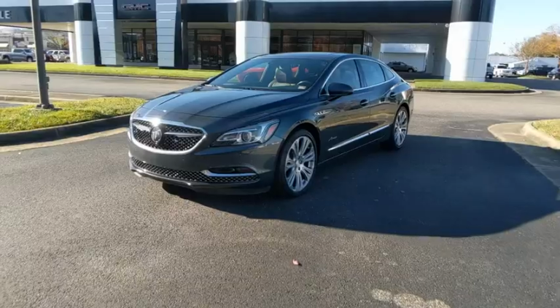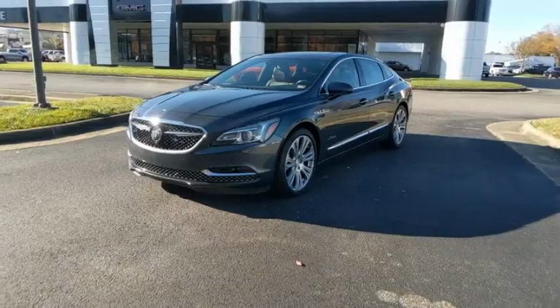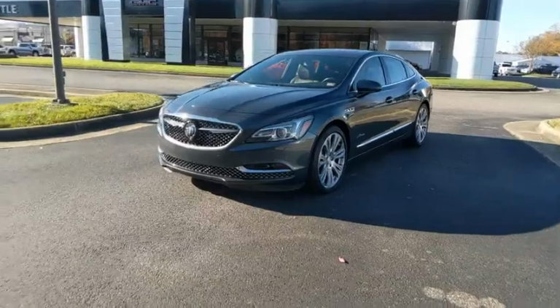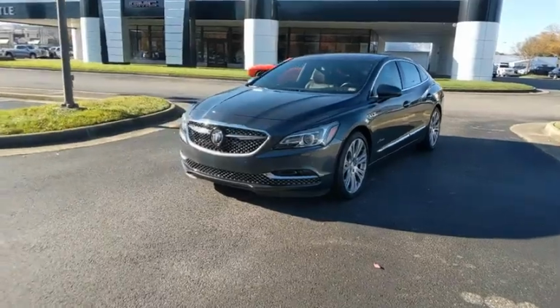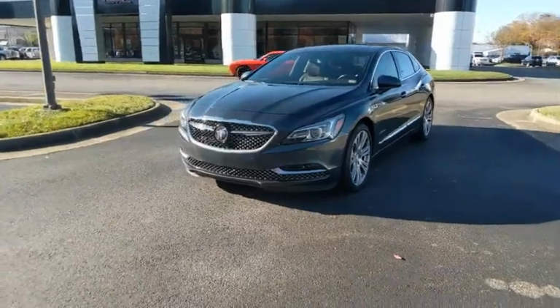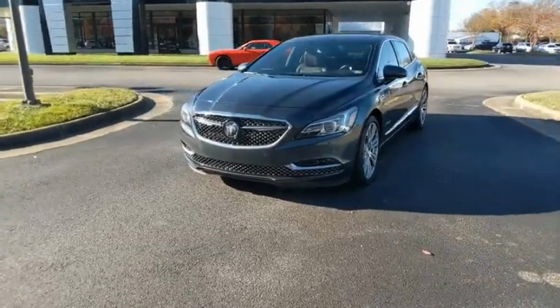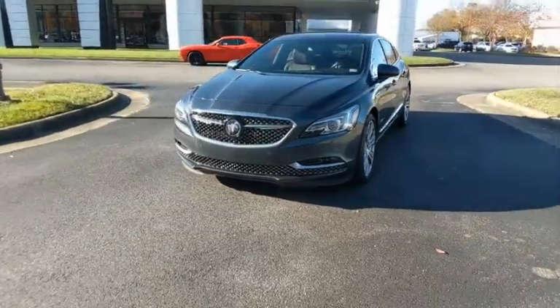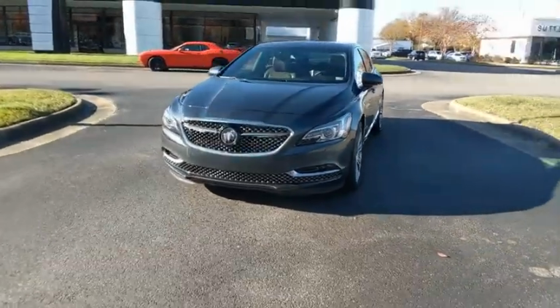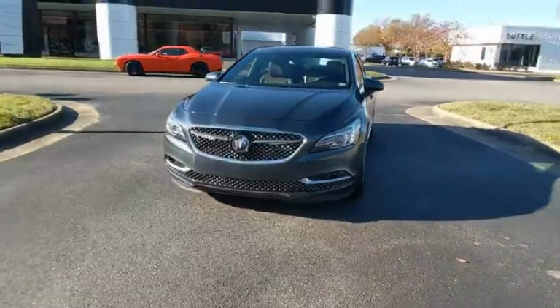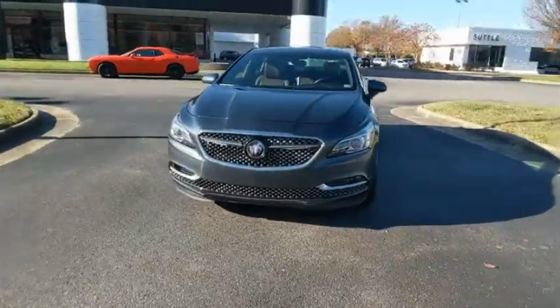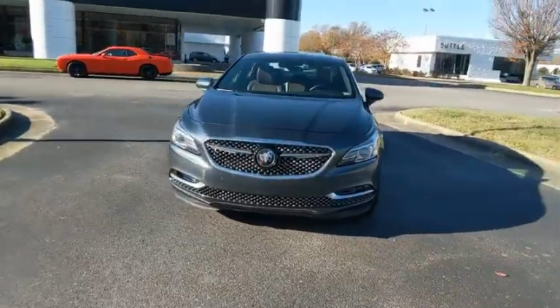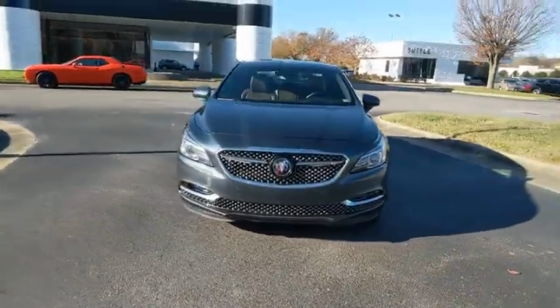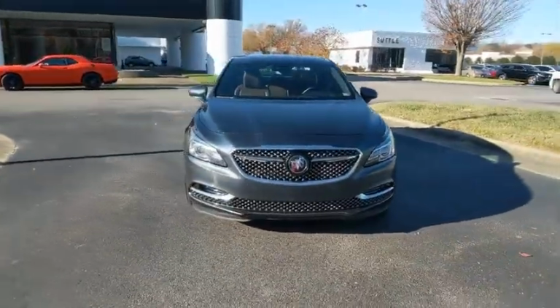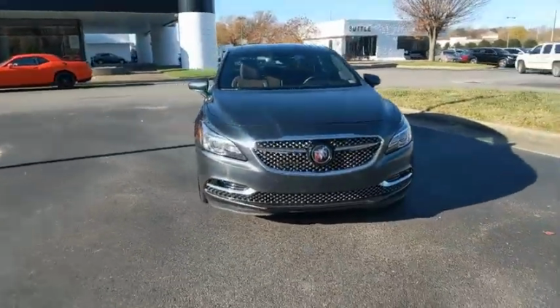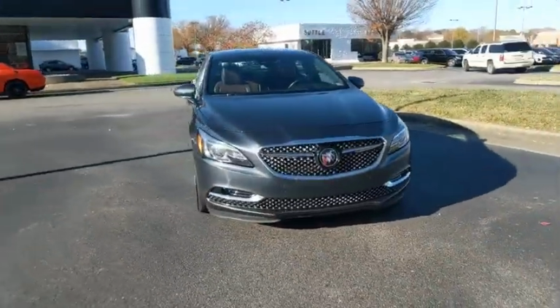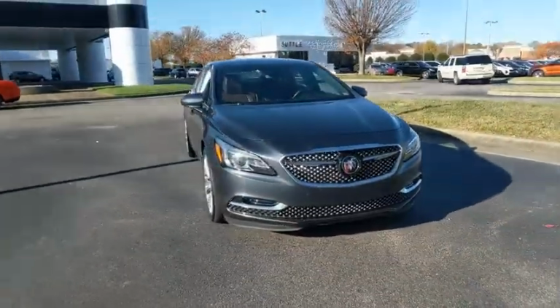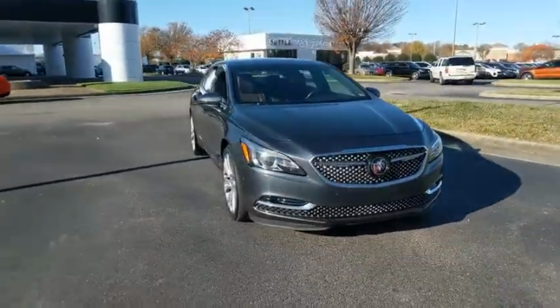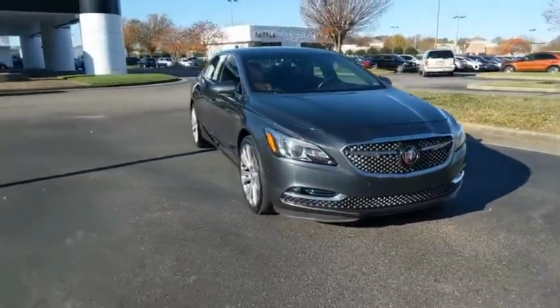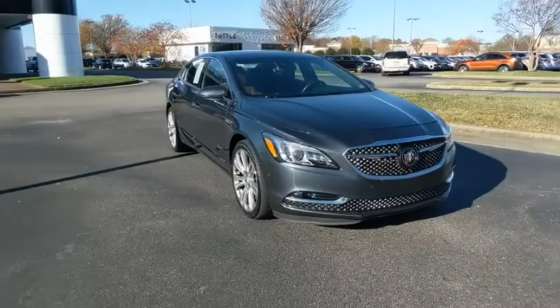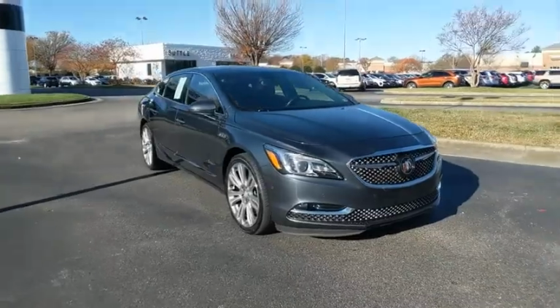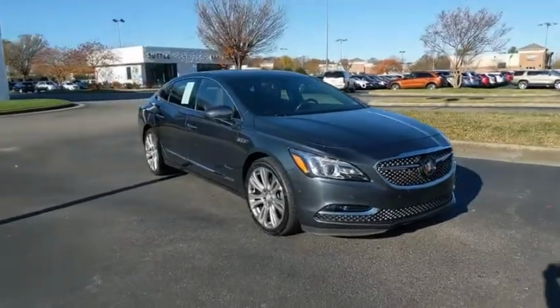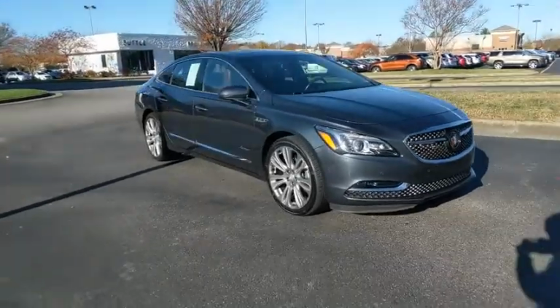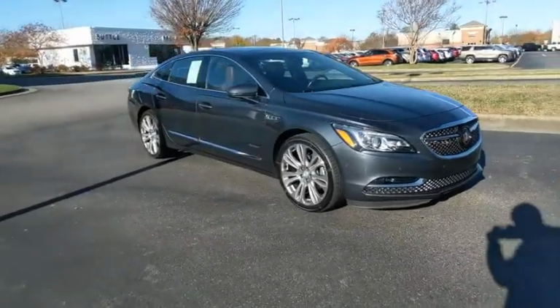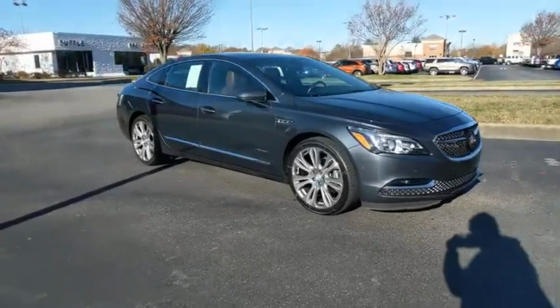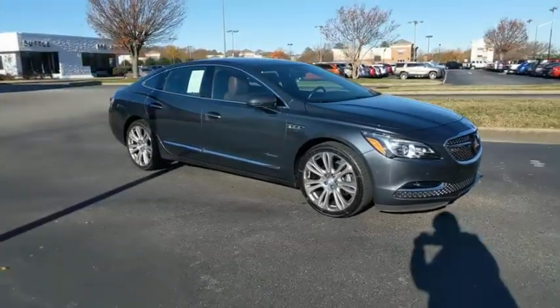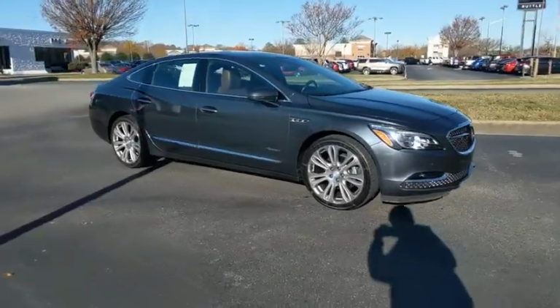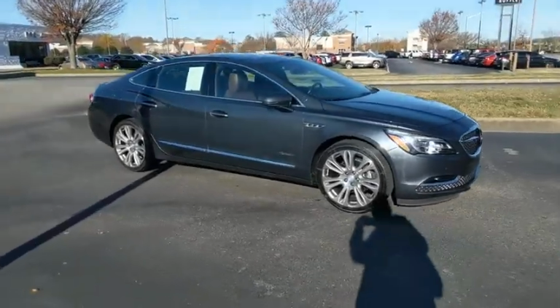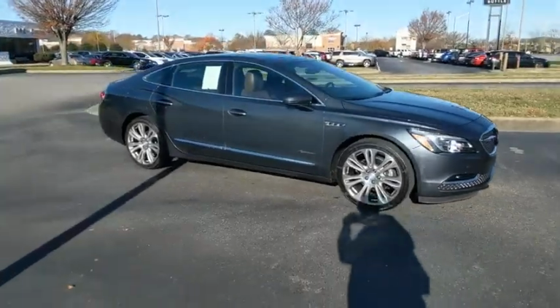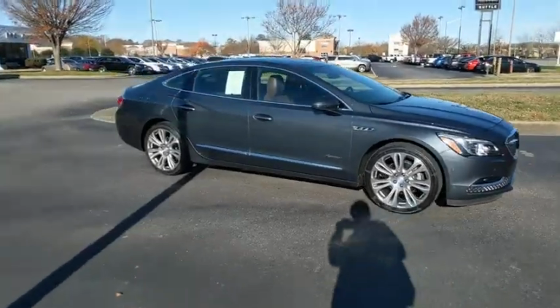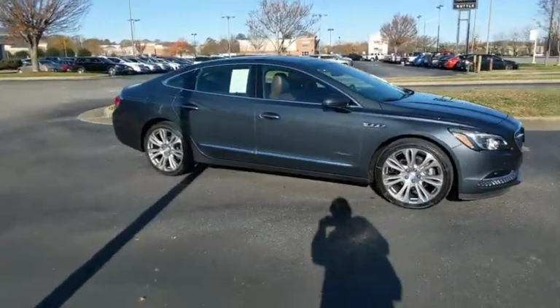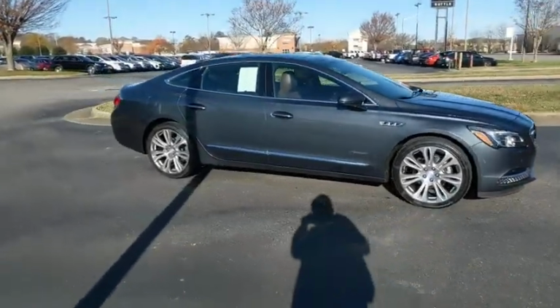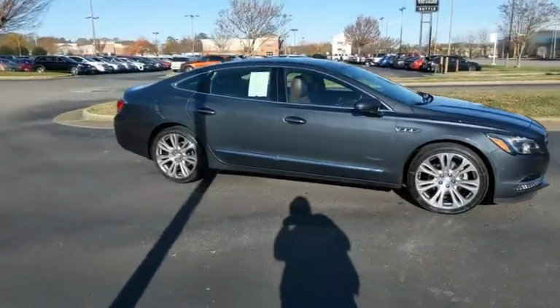Take a ride in the 2019 Buick LaCrosse. The Buick LaCrosse has a quiet interior, steady and supple ride, and responsive handling.